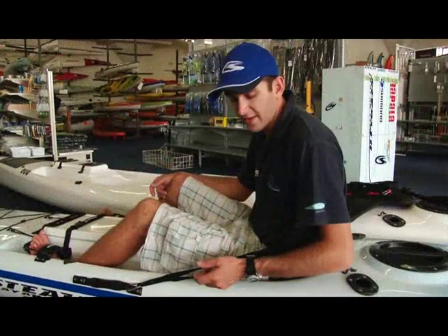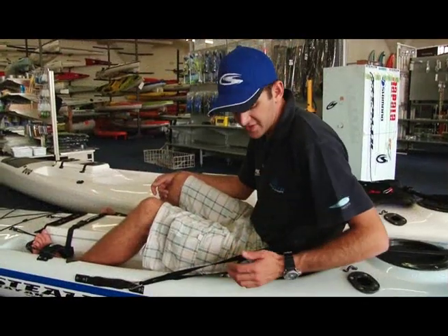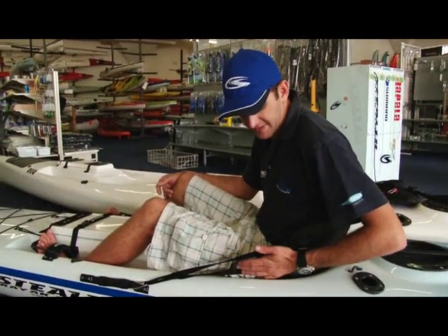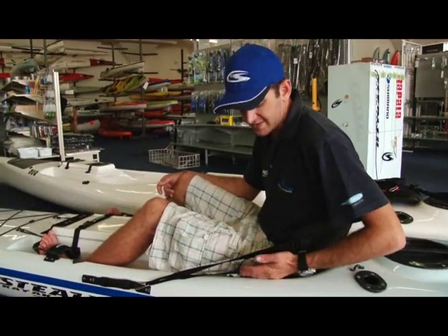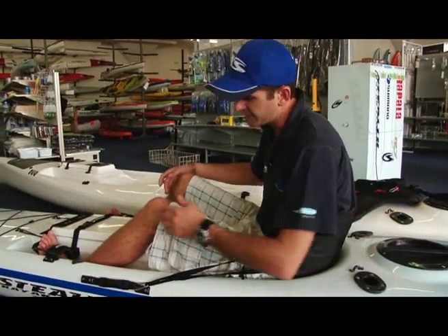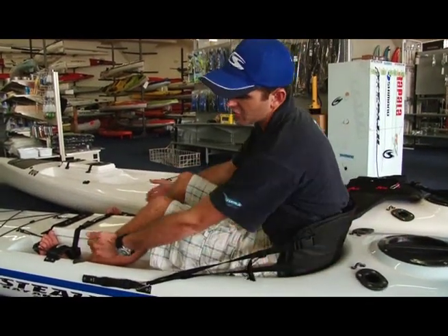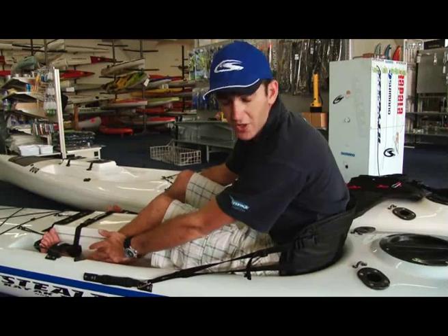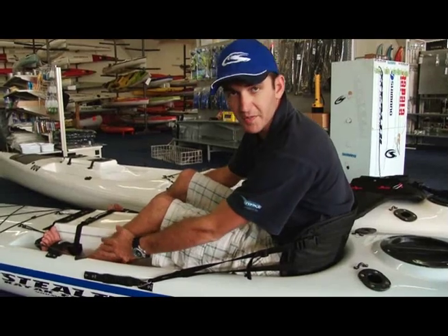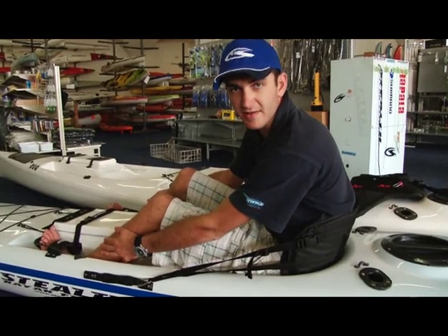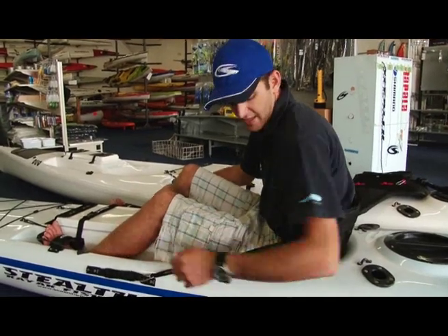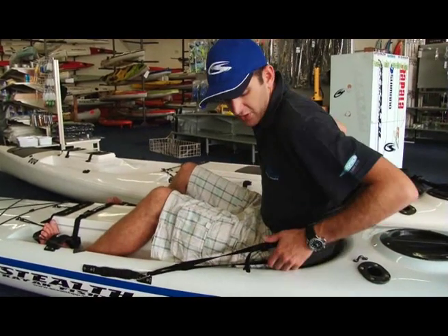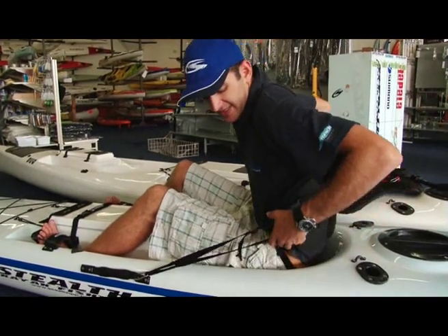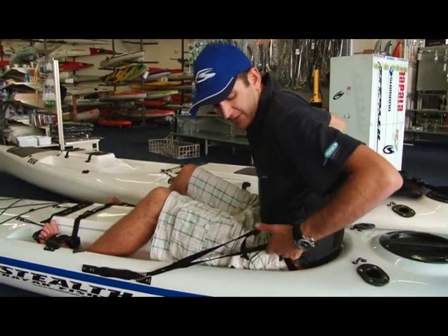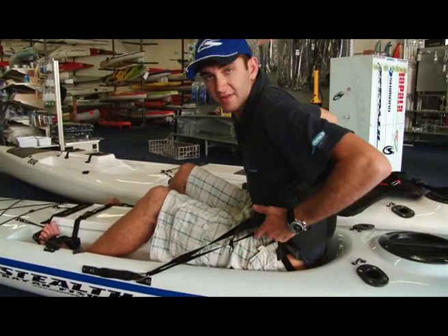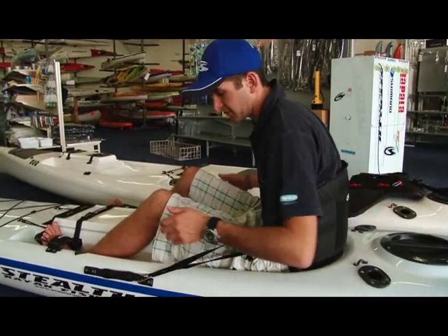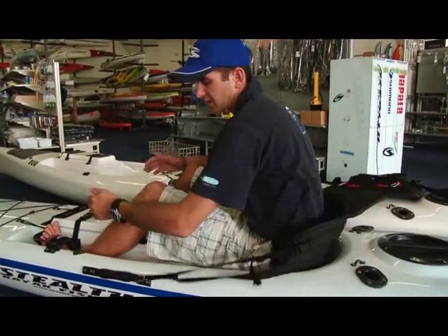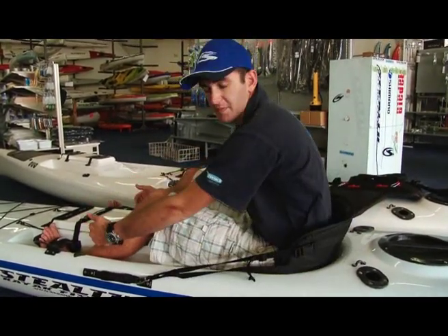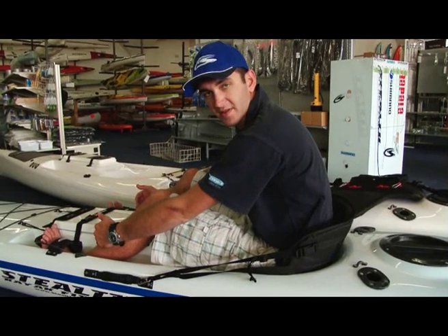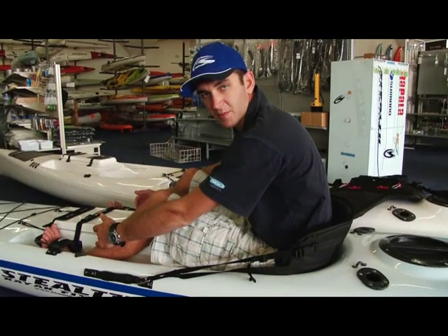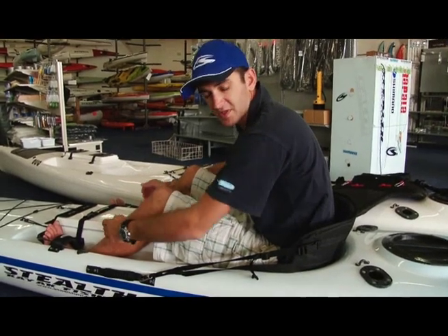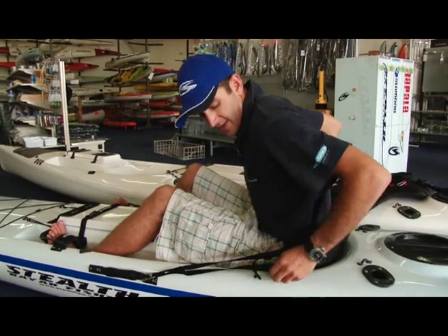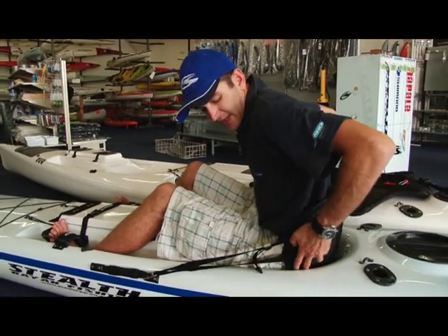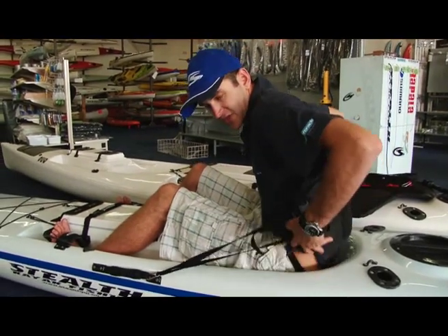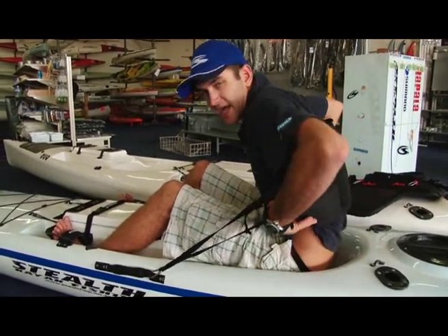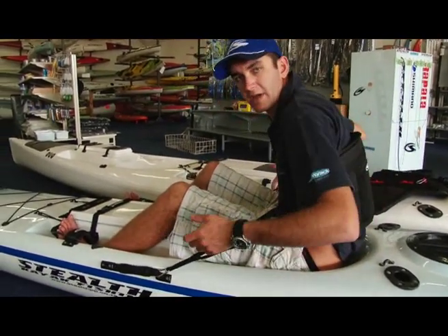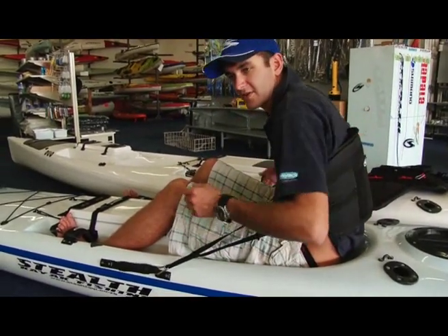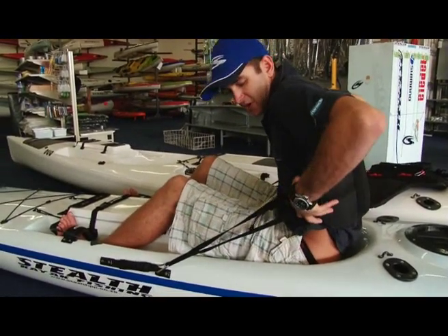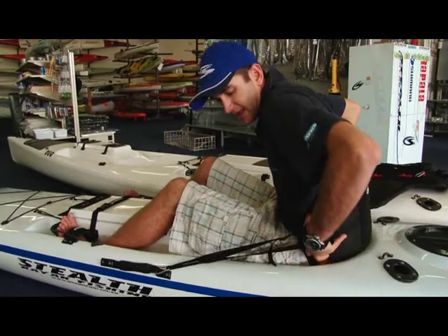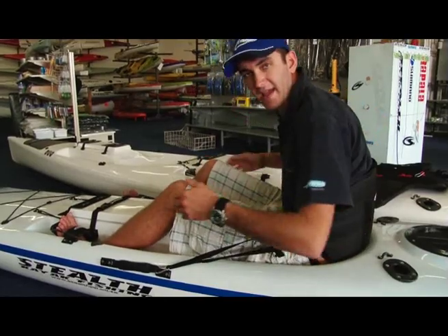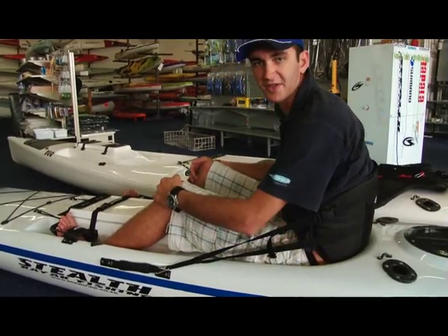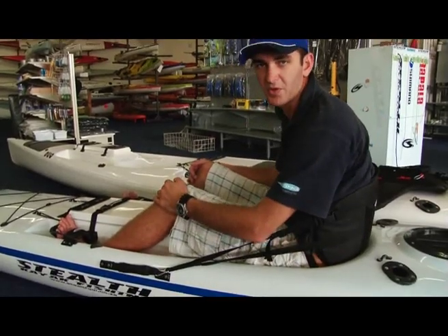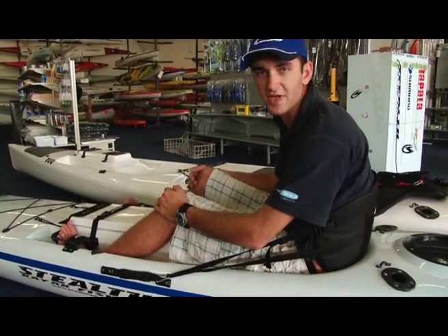Another advantage of having this backrest is if you're a bit too short and you can't reach the pedals, you can adjust the backrest so that it pushes you closer to the pedals and you get more support. You can also adjust it higher or lower on your back depending on how much support you want or need.